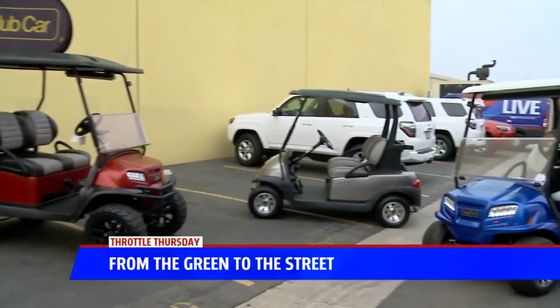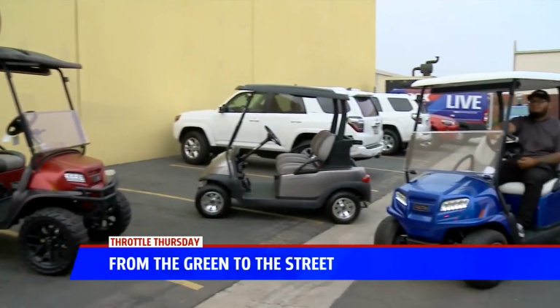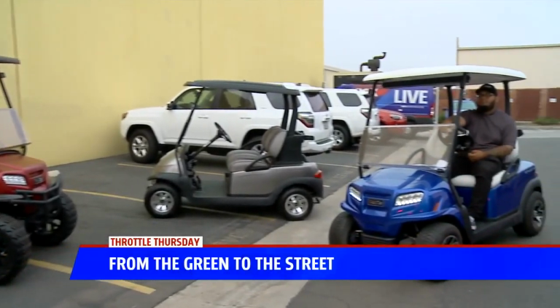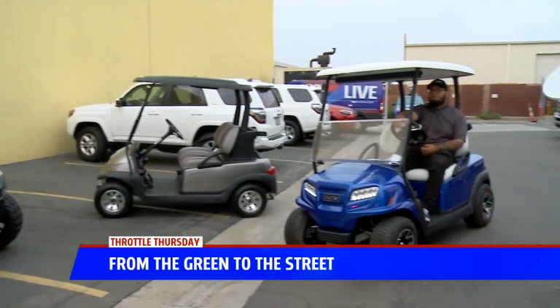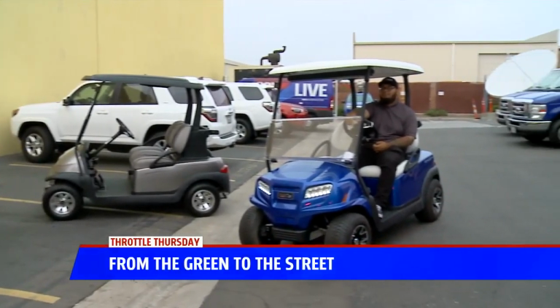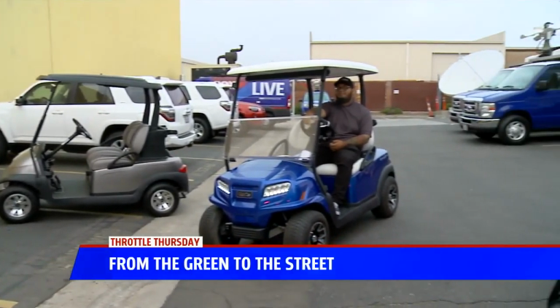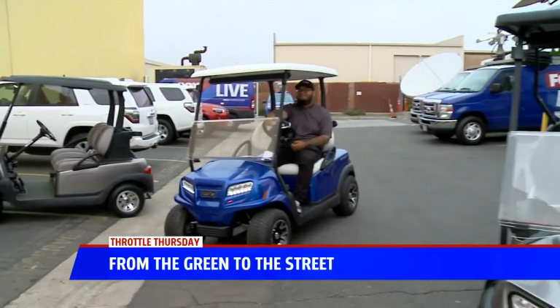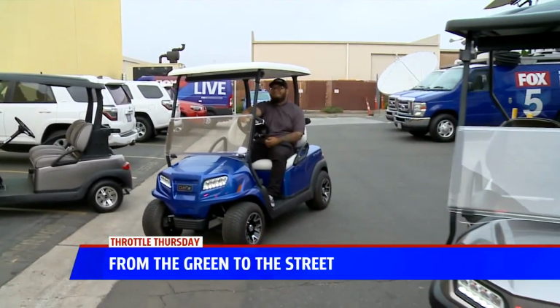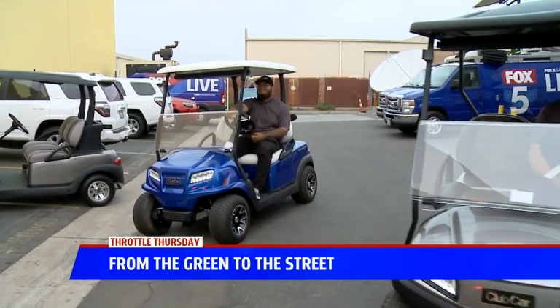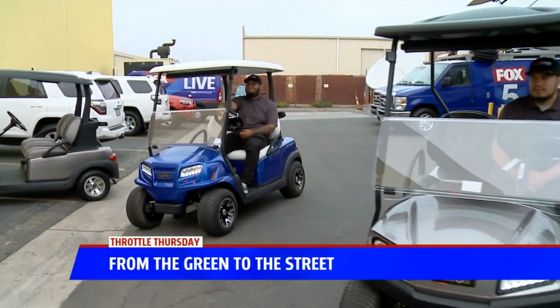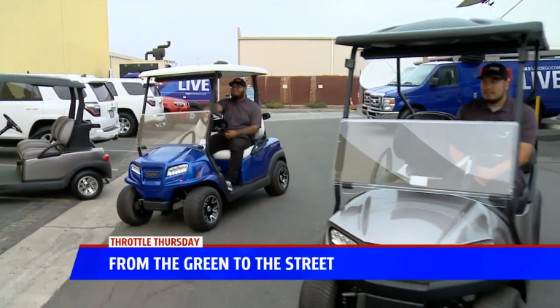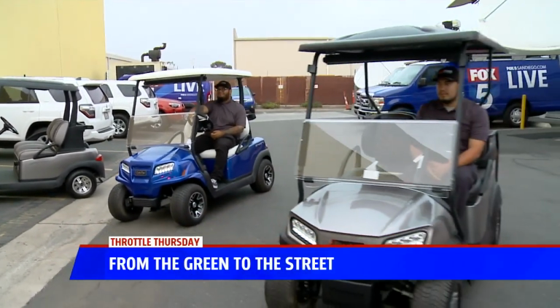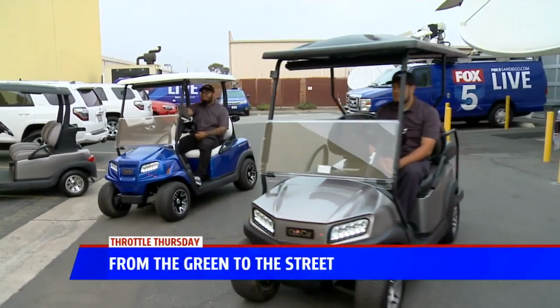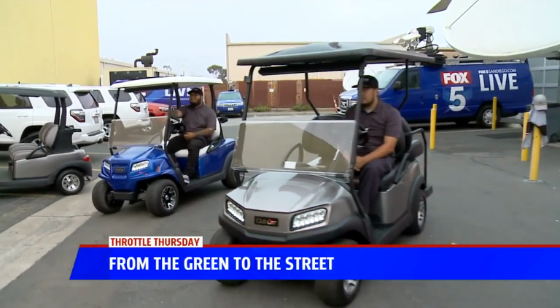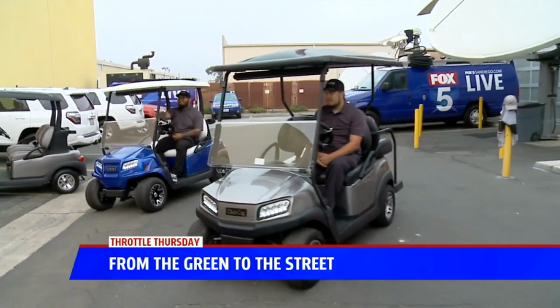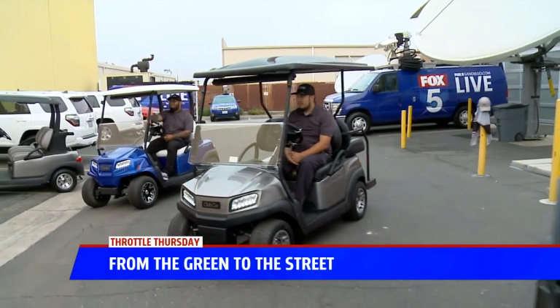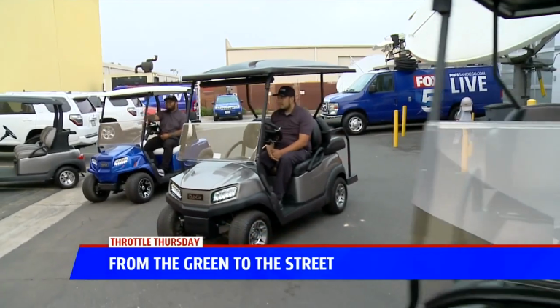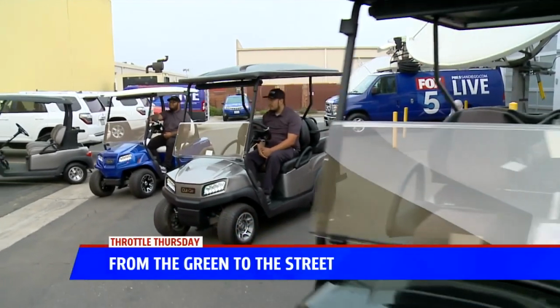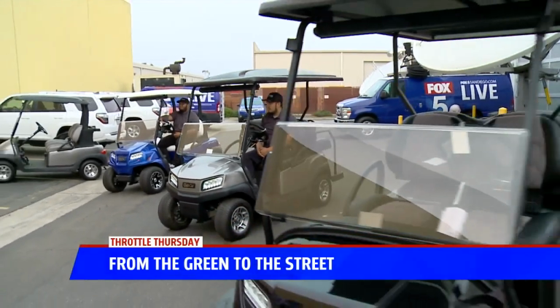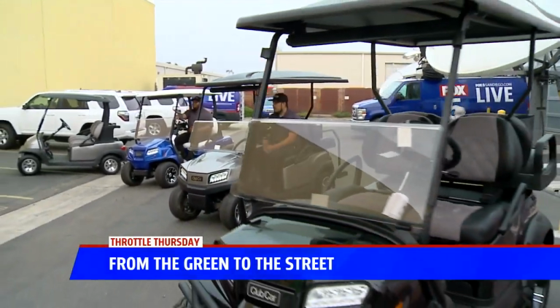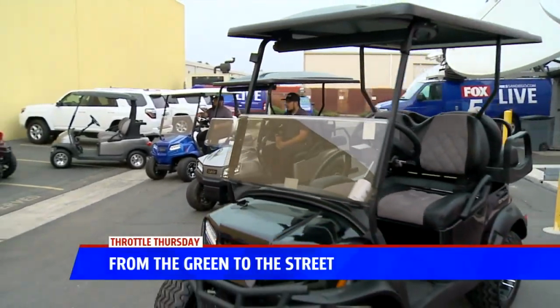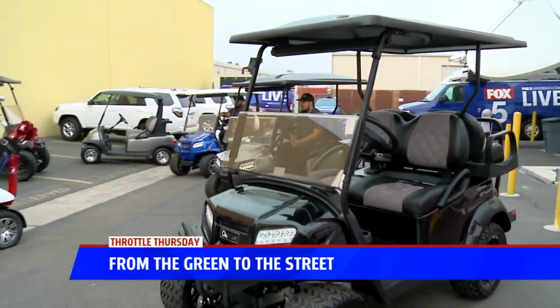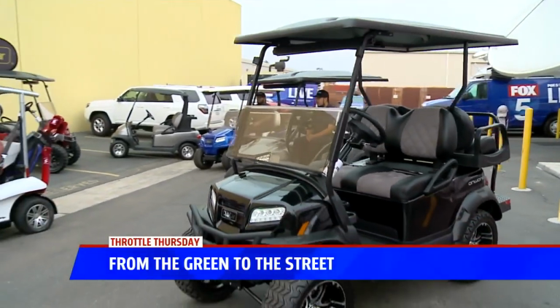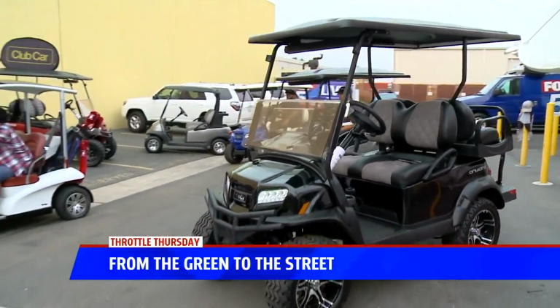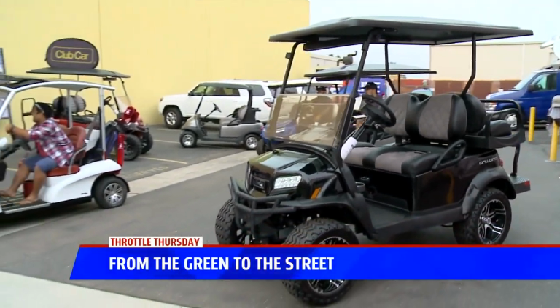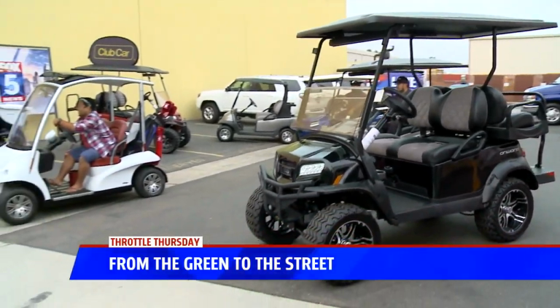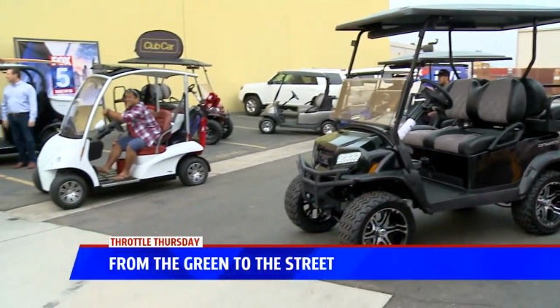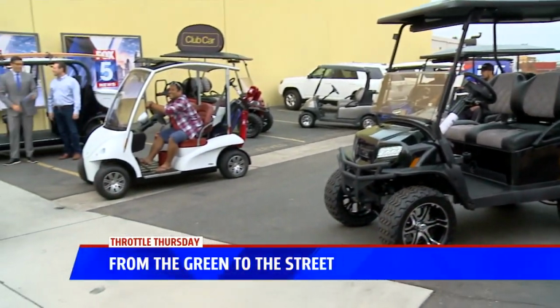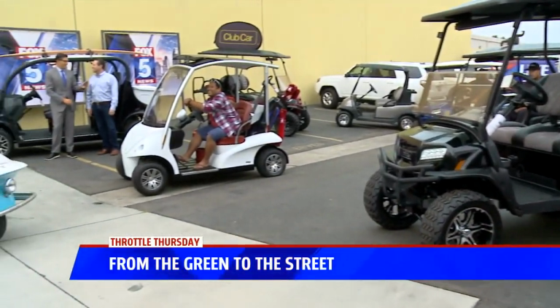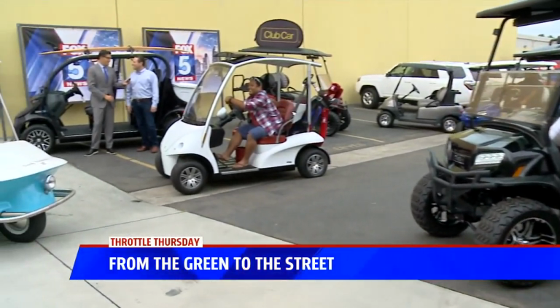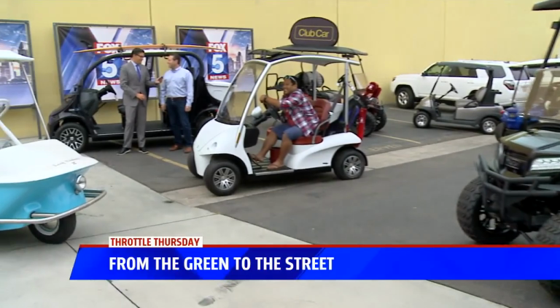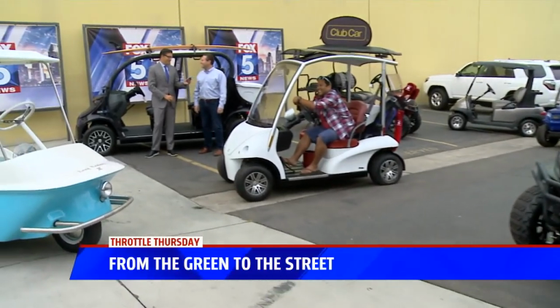Brian Rott from CartMart is here. I love these things. Brian, good morning — thanks for being here. Thank you for having us! I love the horn on this. It's quite loud, isn't it? It's very cool.